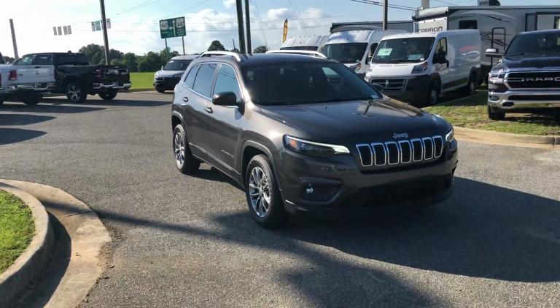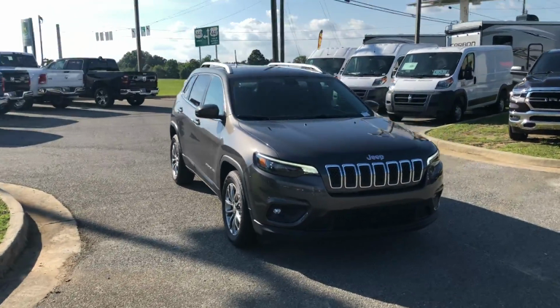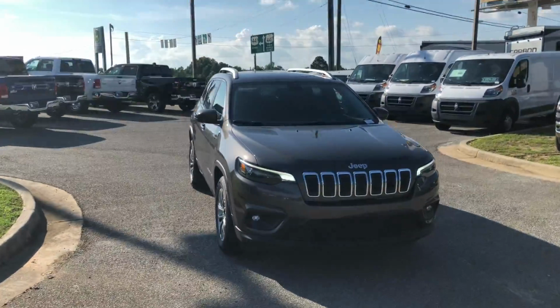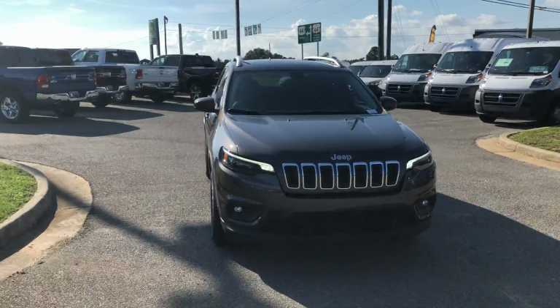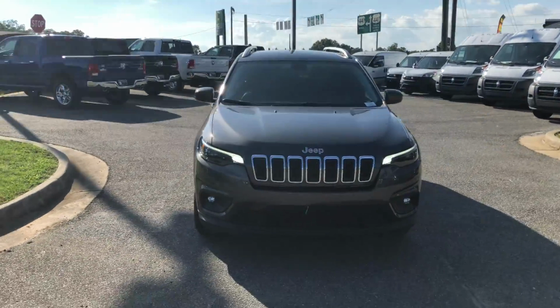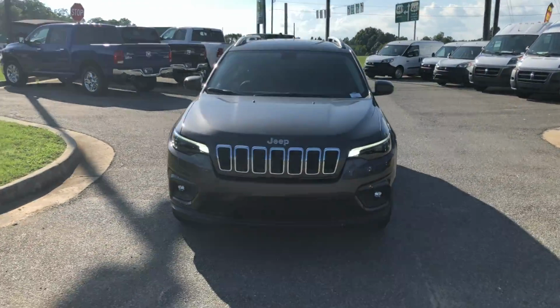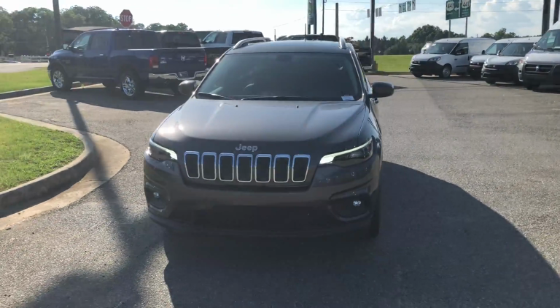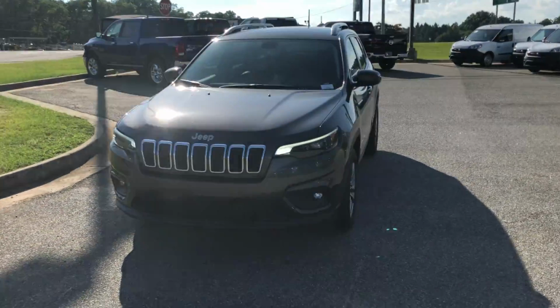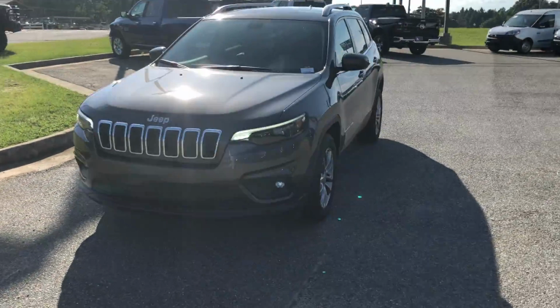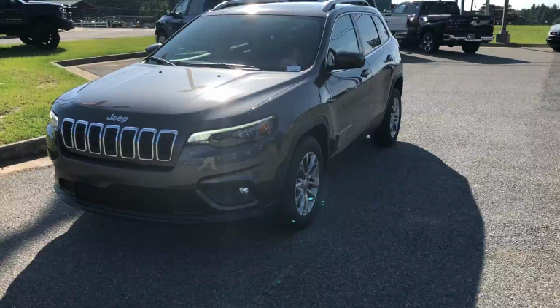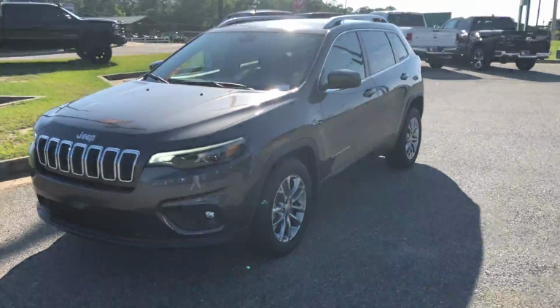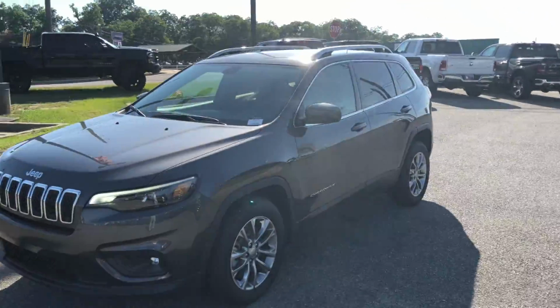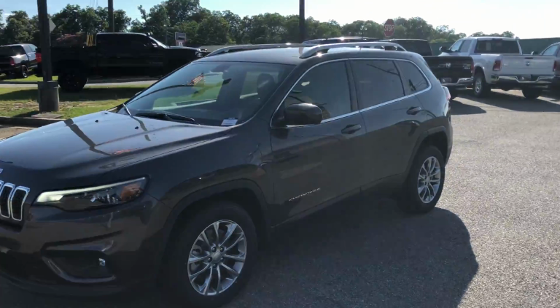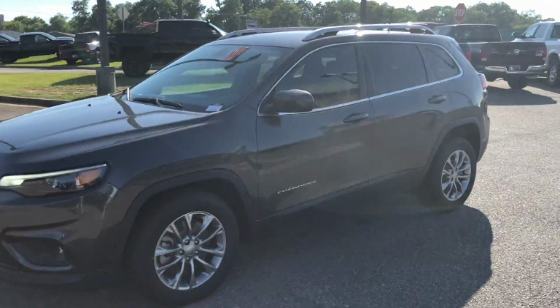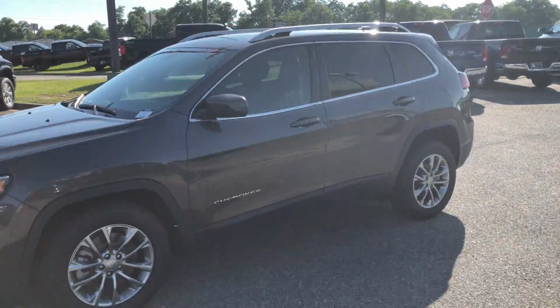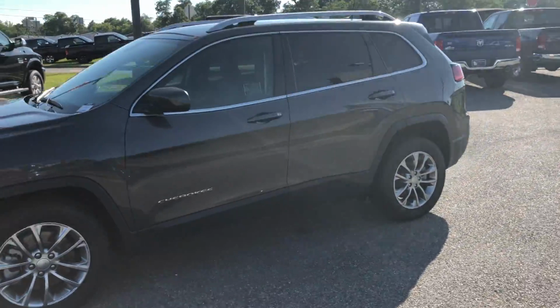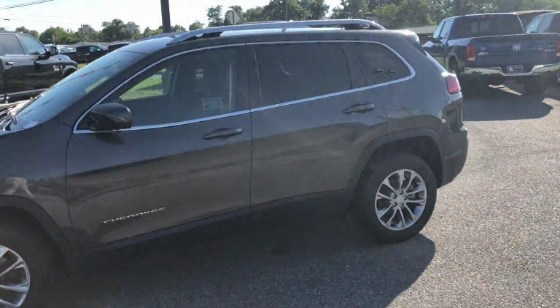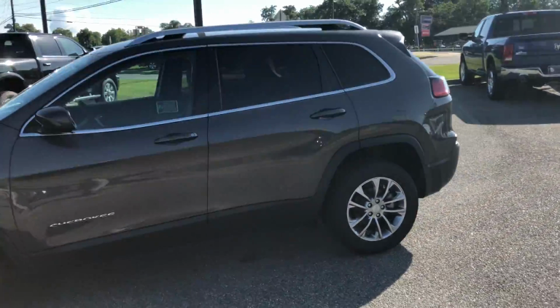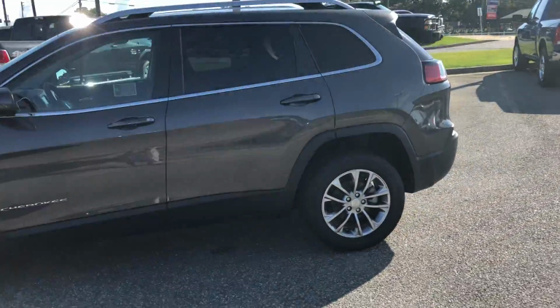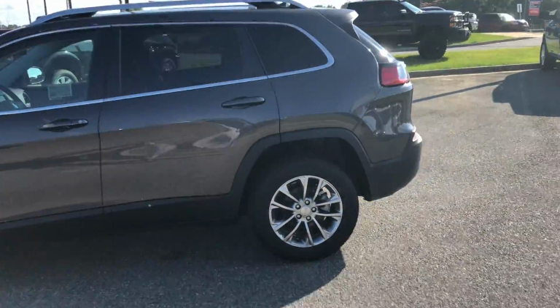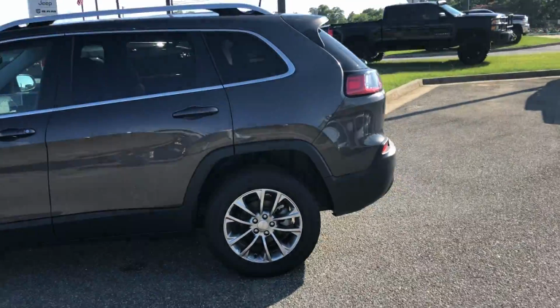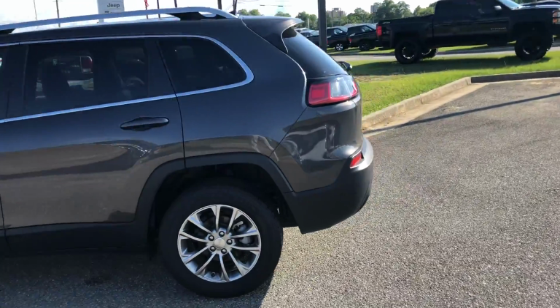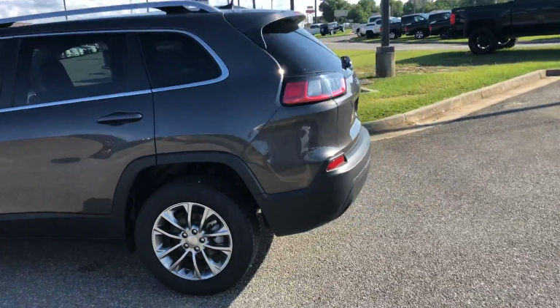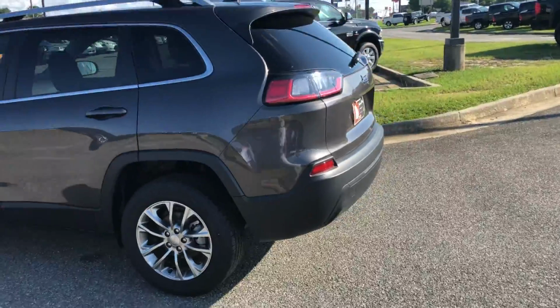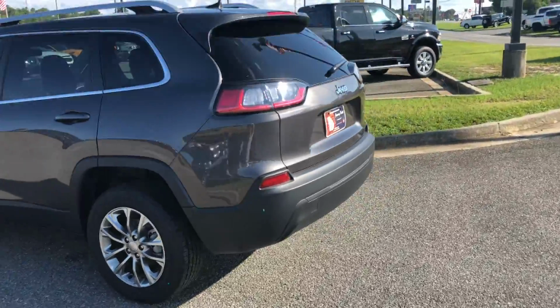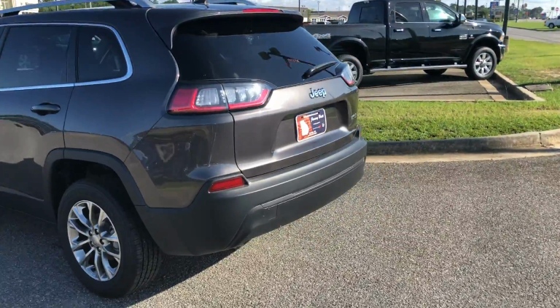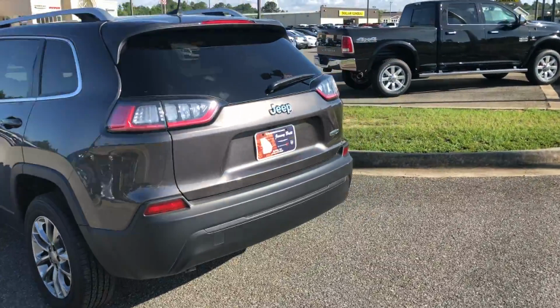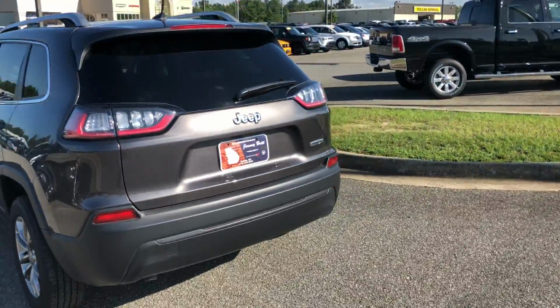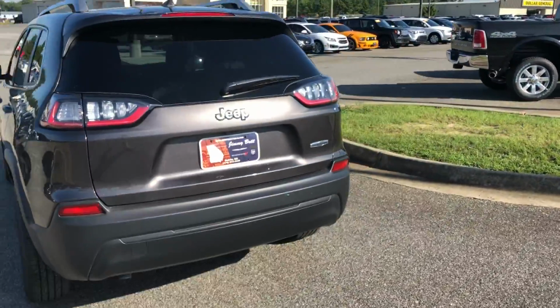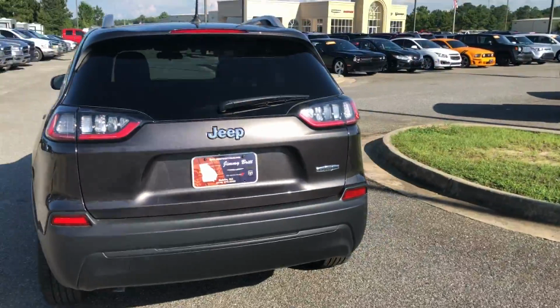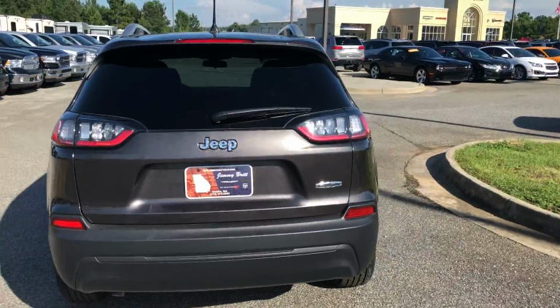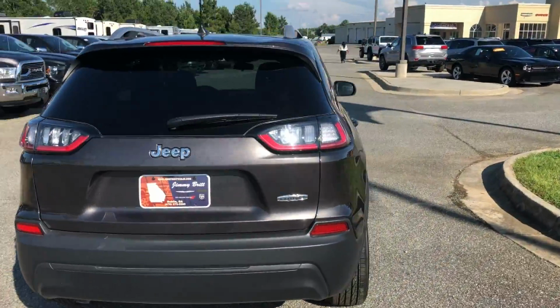Hello Raven, I'm Austin Padgett with Jimmy Britt Chrysler. I know you said your dad works here, but I thought I'd at least introduce myself. I'm just doing a quick walk around with this beautiful 2019 Jeep Cherokee Latitude Plus.